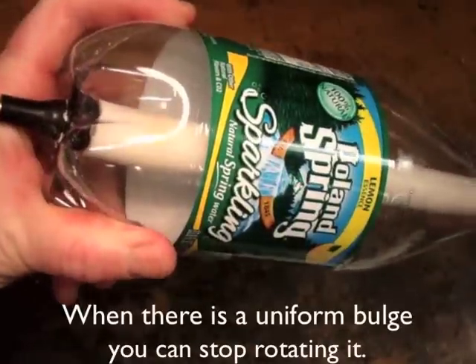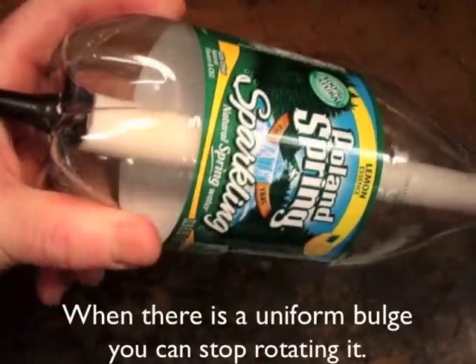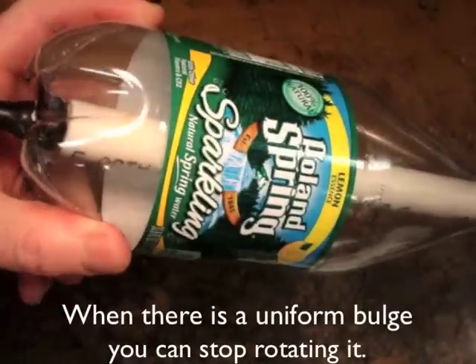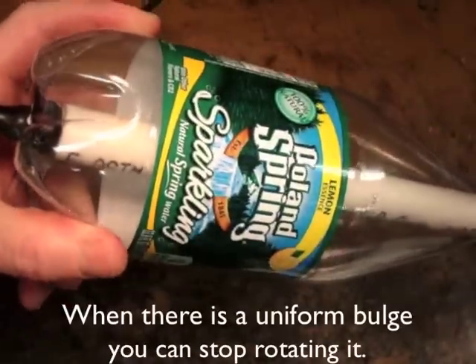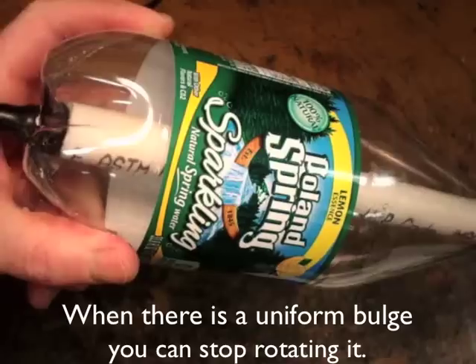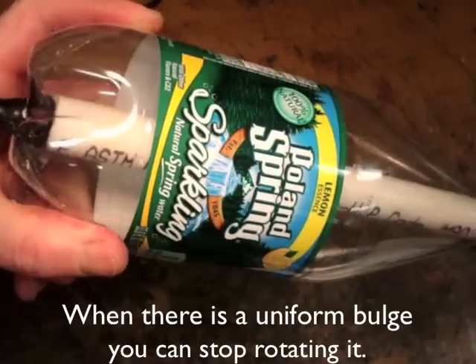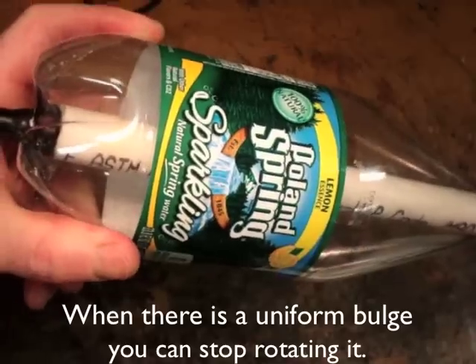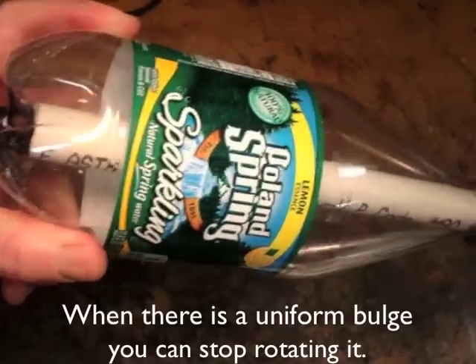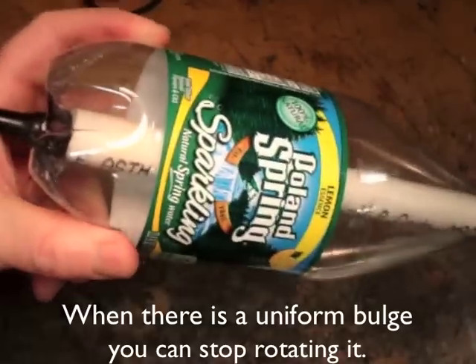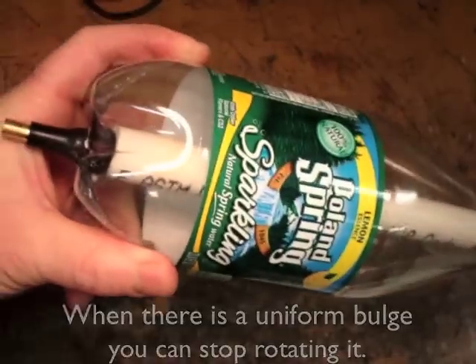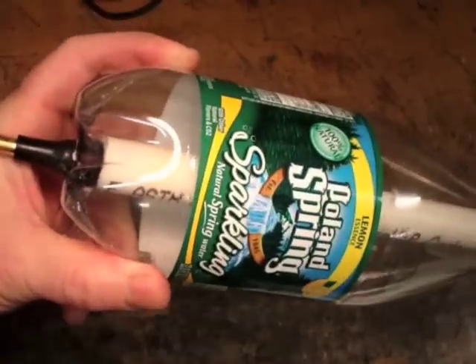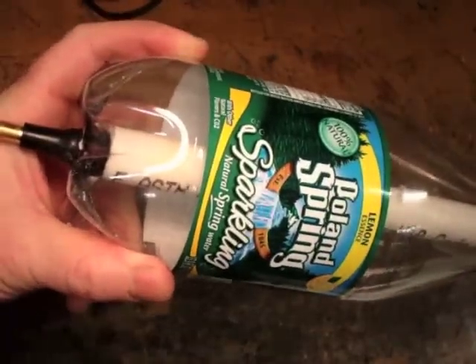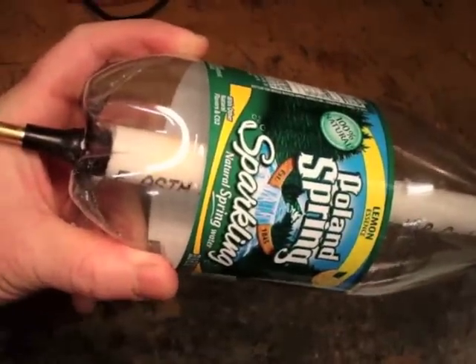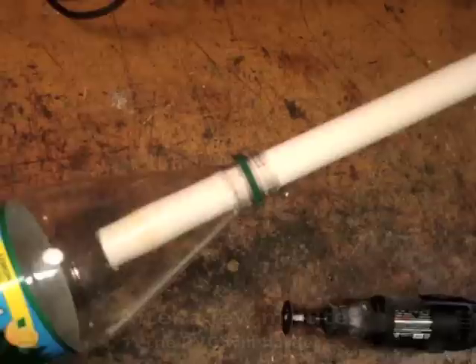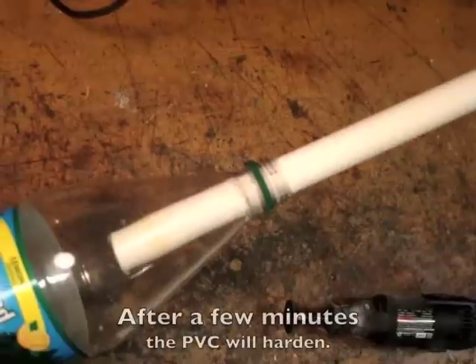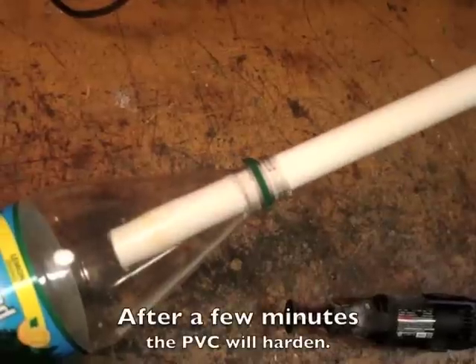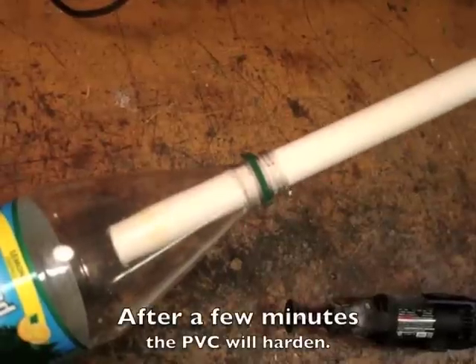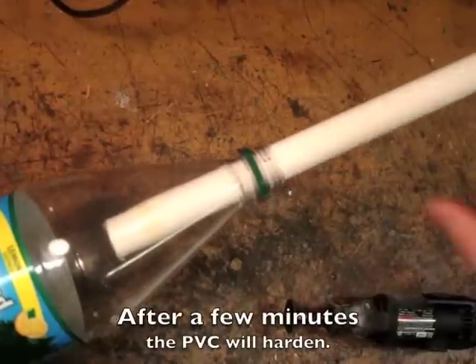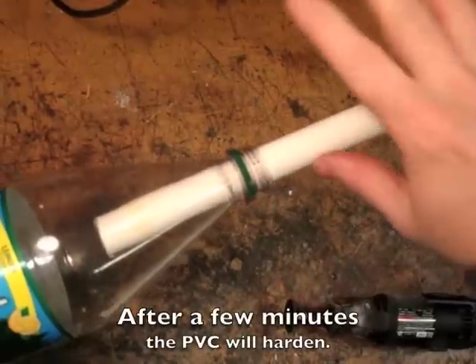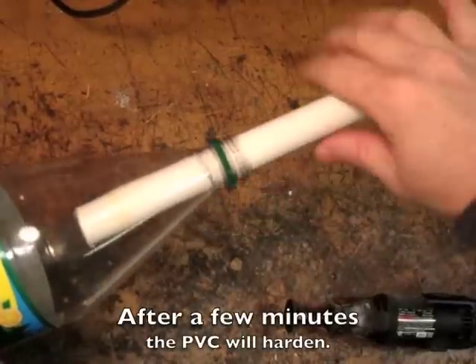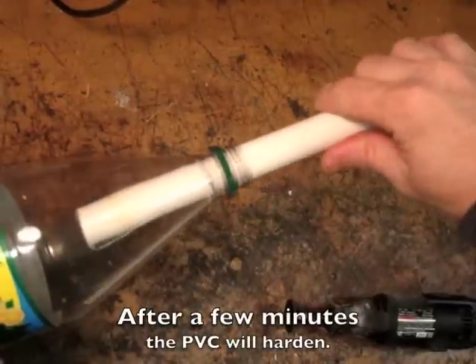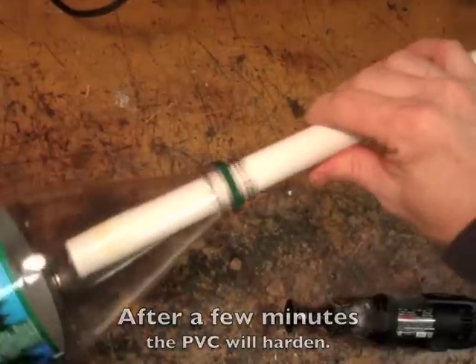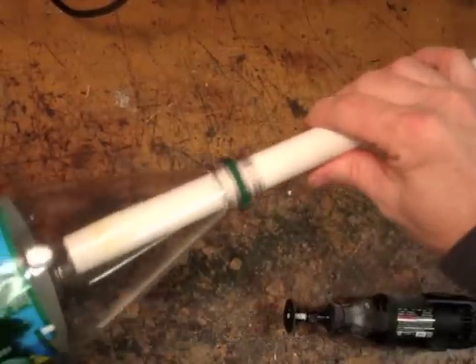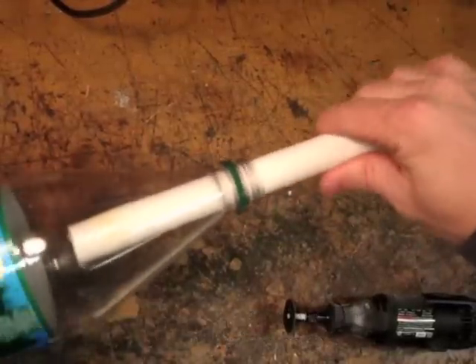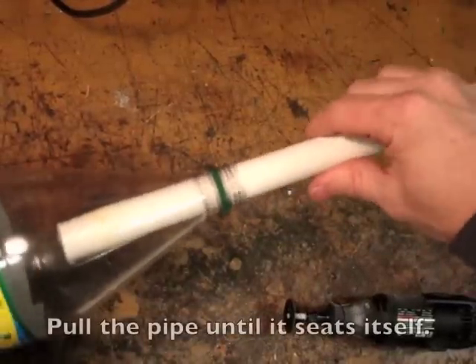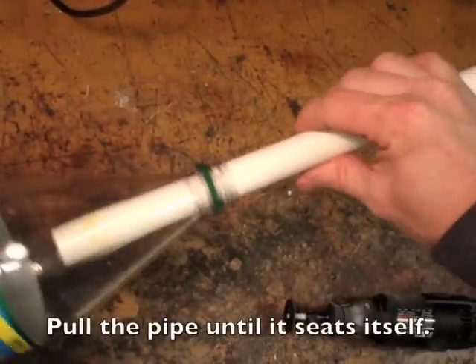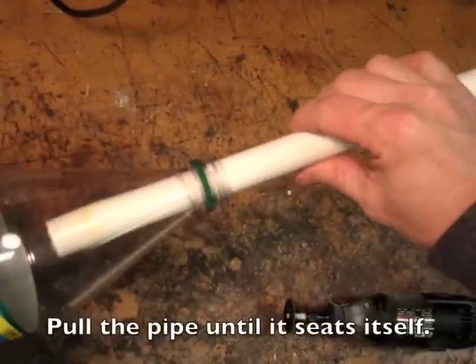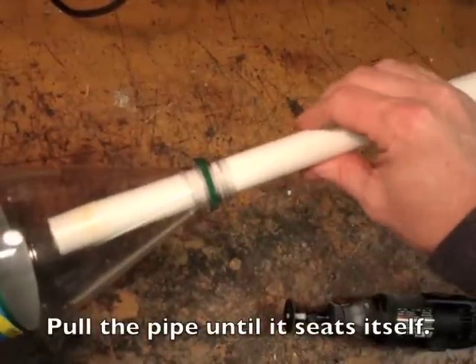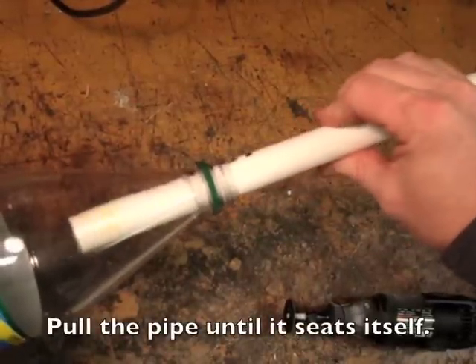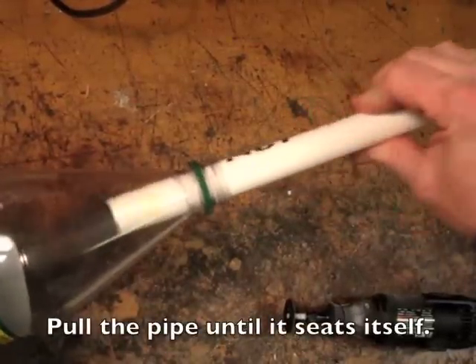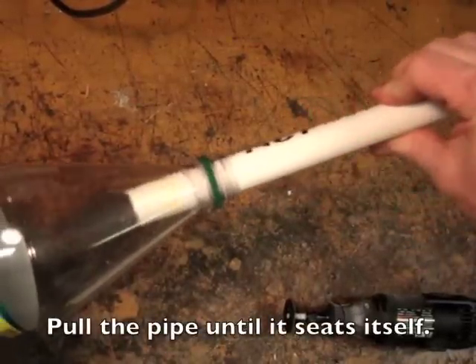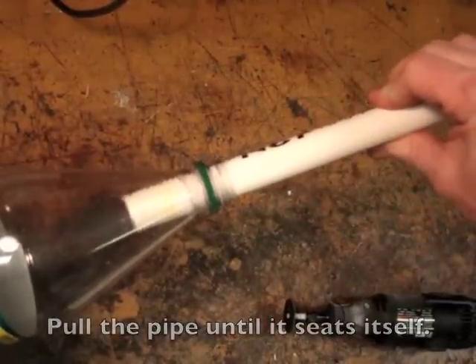When there's a uniform bulge, you can stop rotating it. After a few minutes the PVC will harden, then pull the pipe until it seats itself.